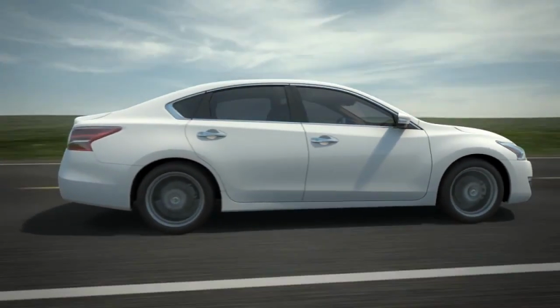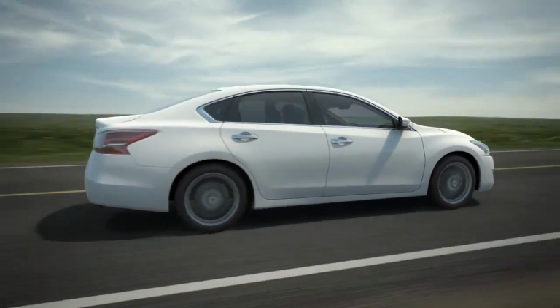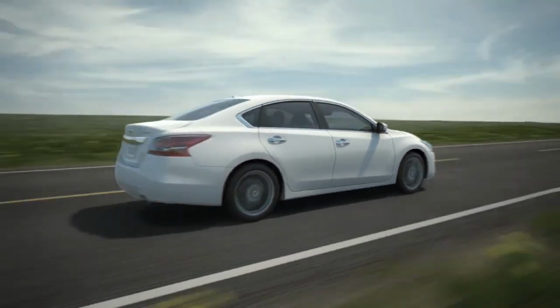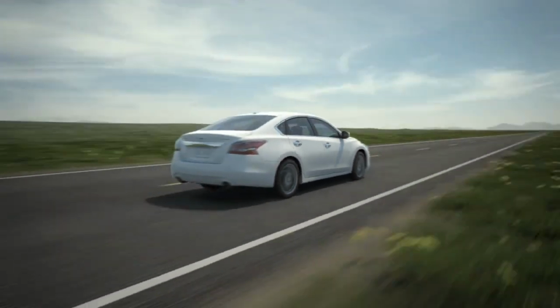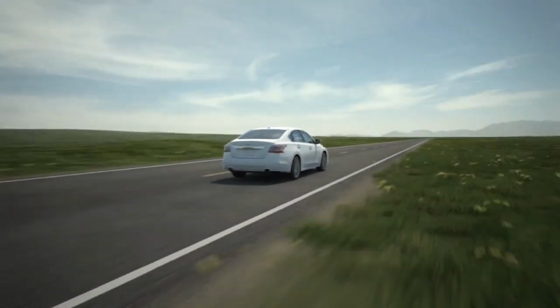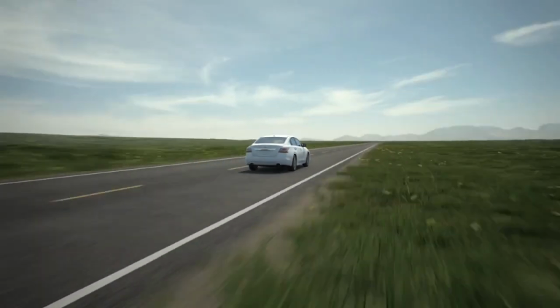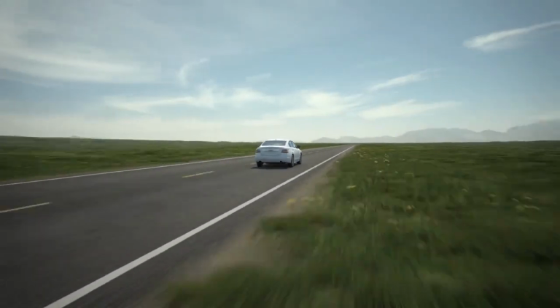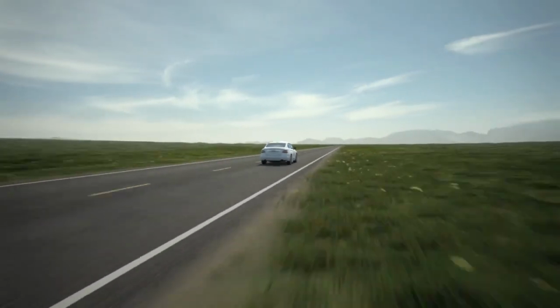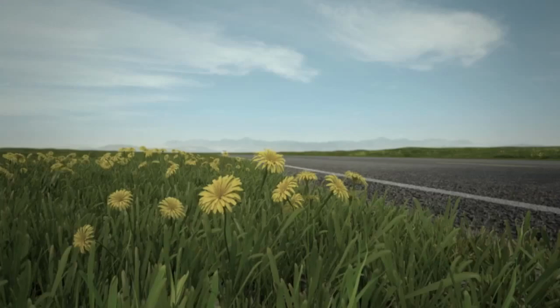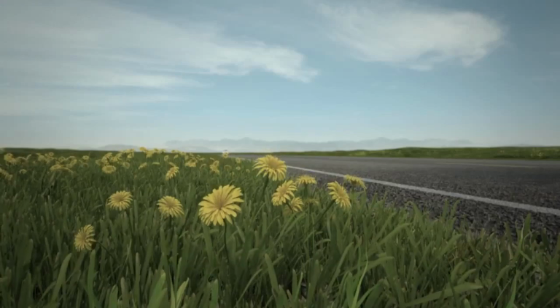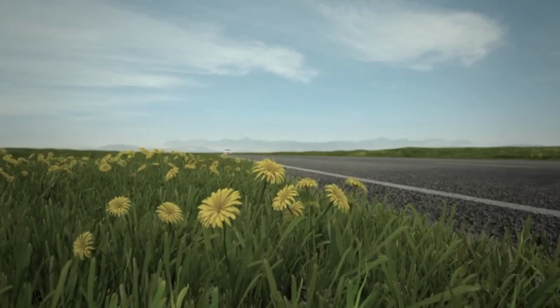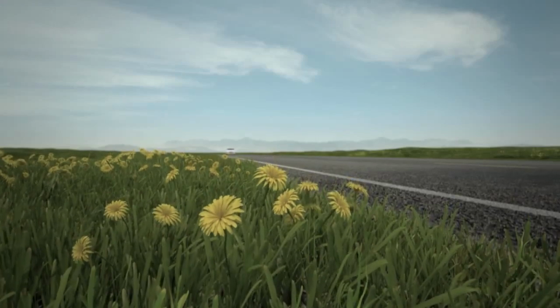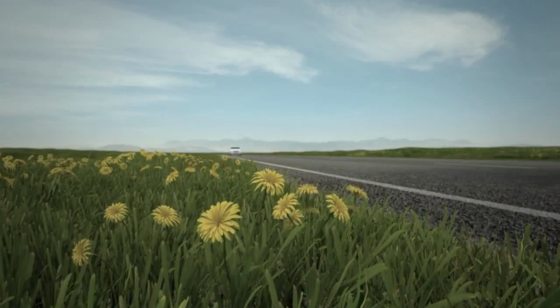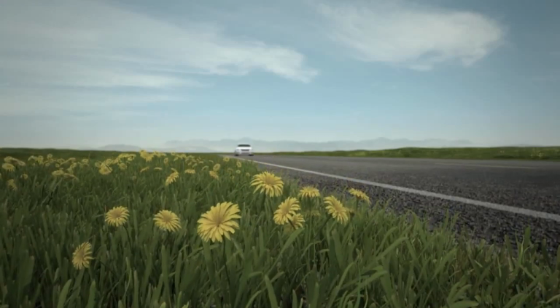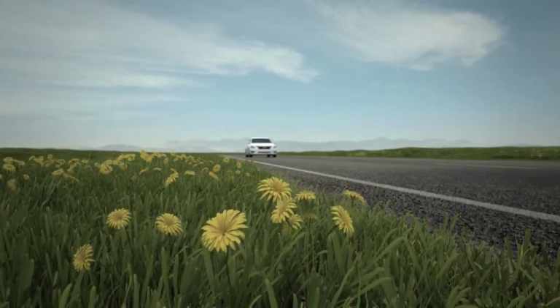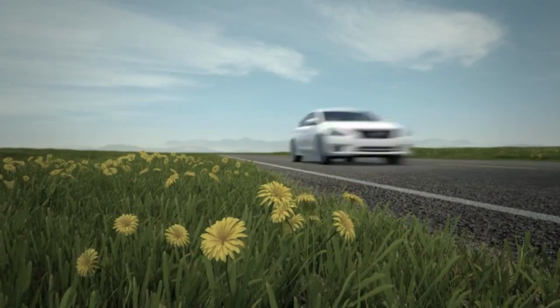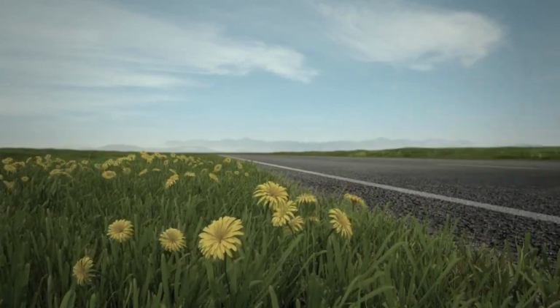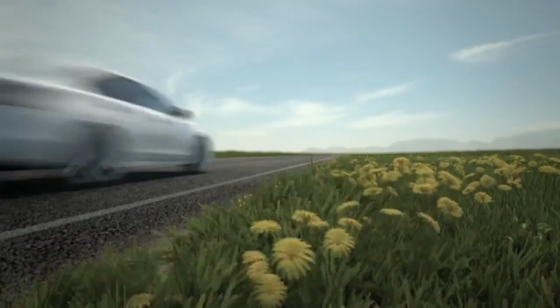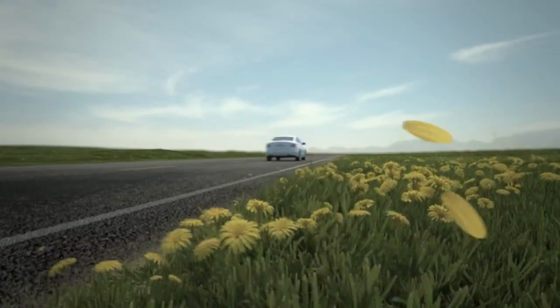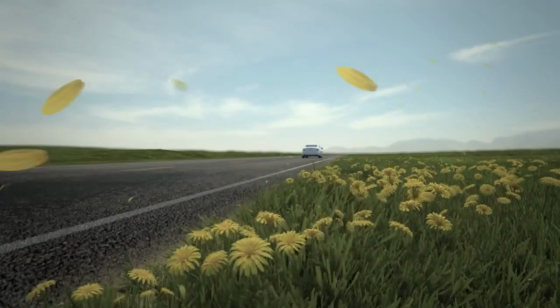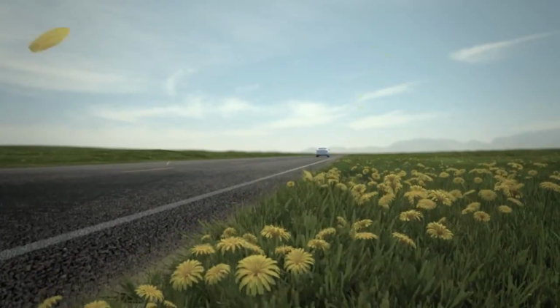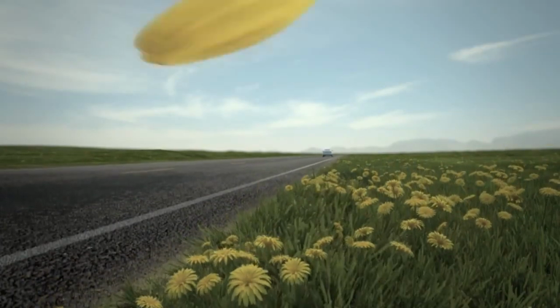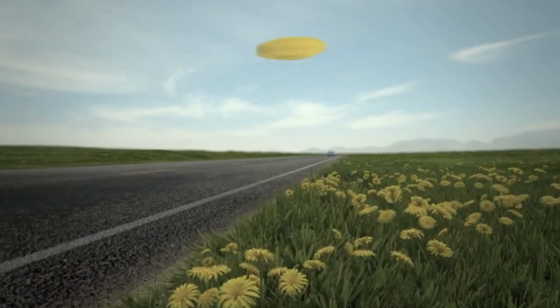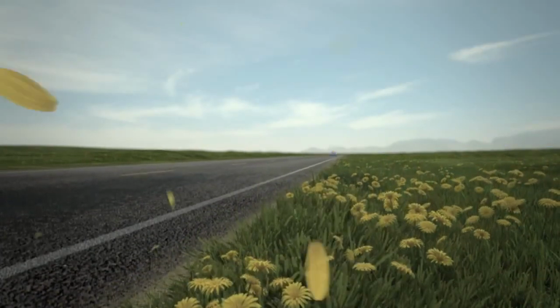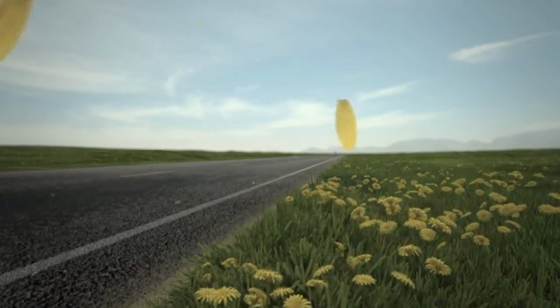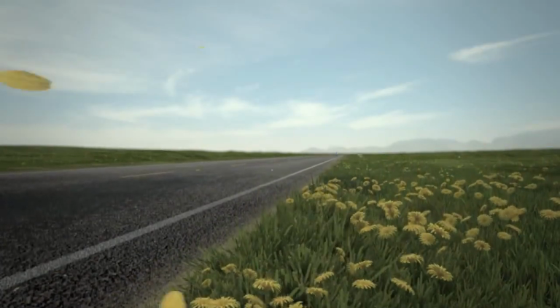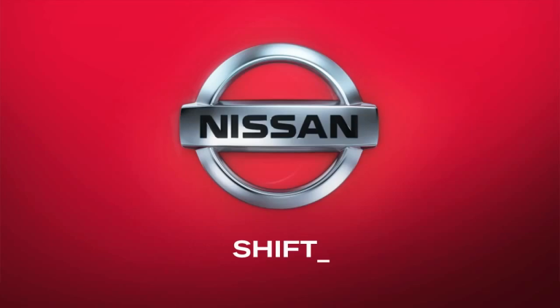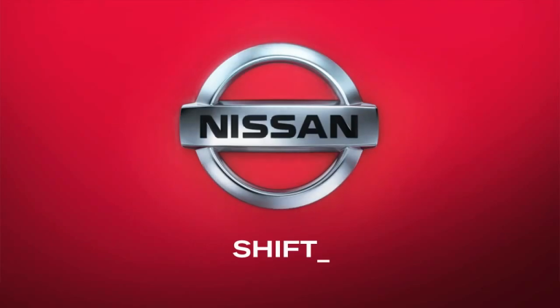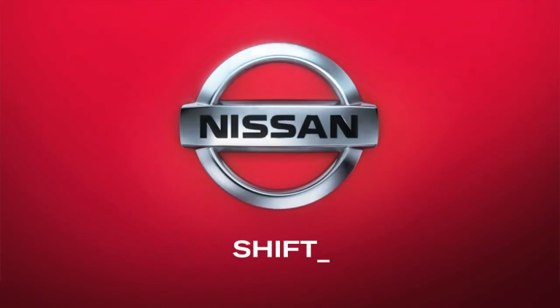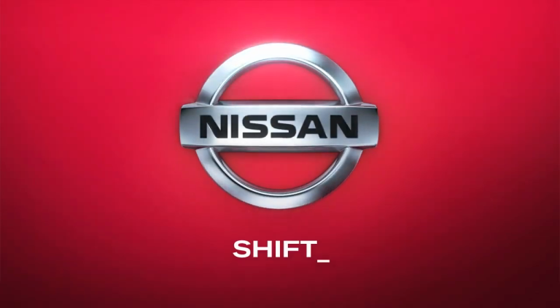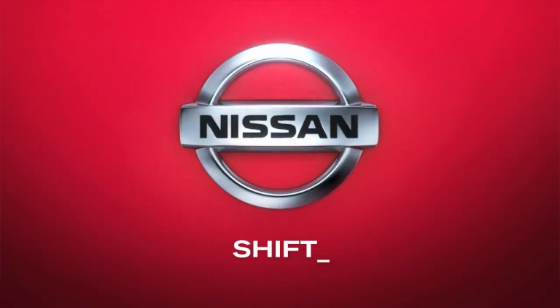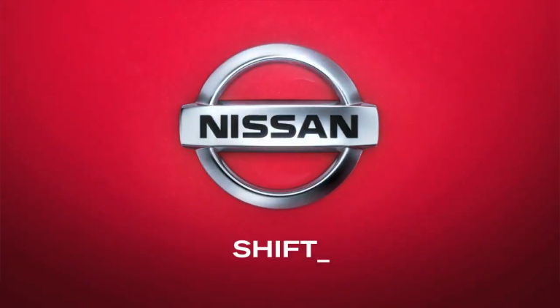Of course, once you accelerate, you're likely to forget all about MPG. Listen. Now that's the sound of innovation. Nissan. Innovation for all.